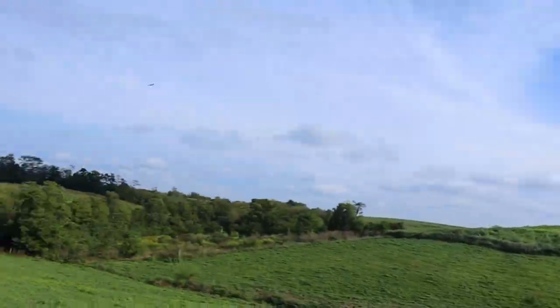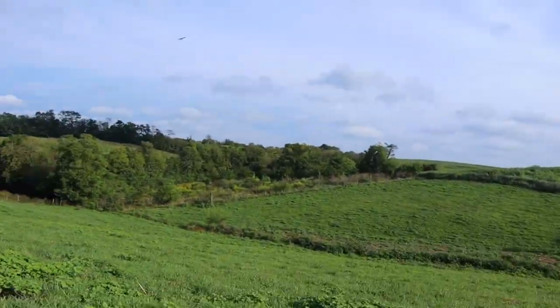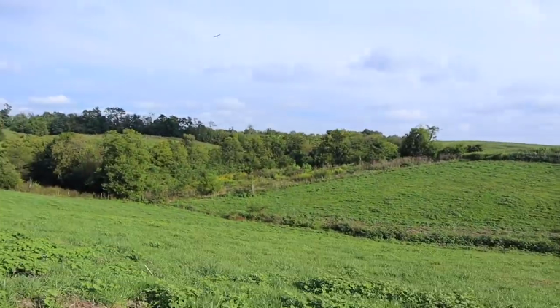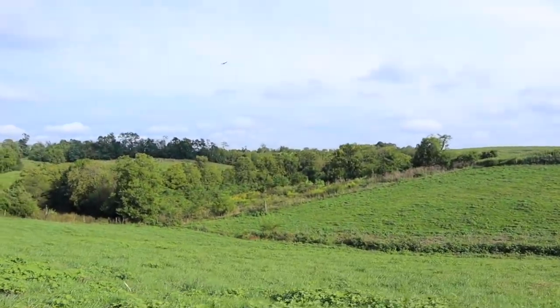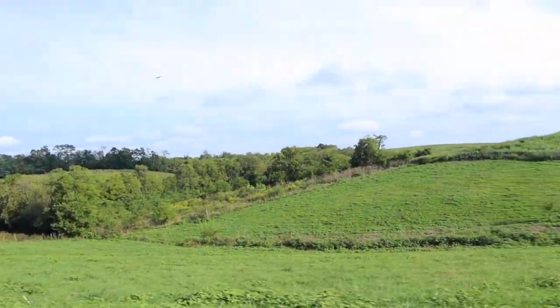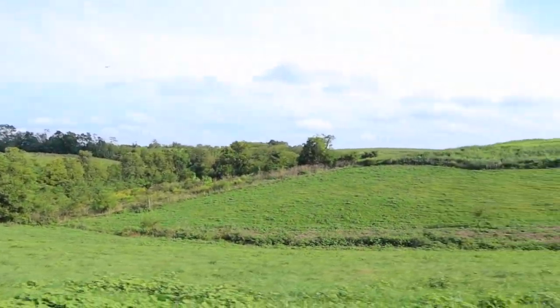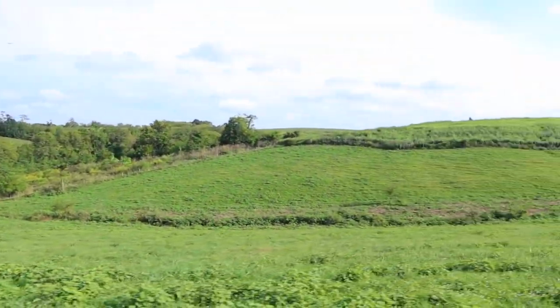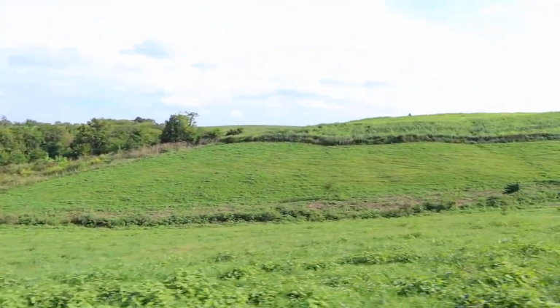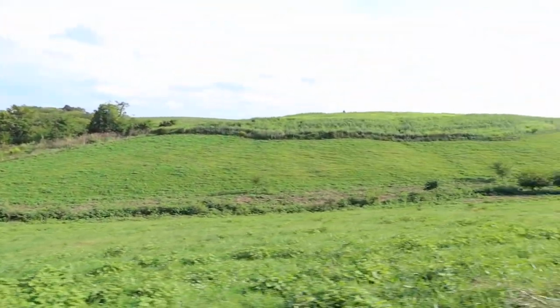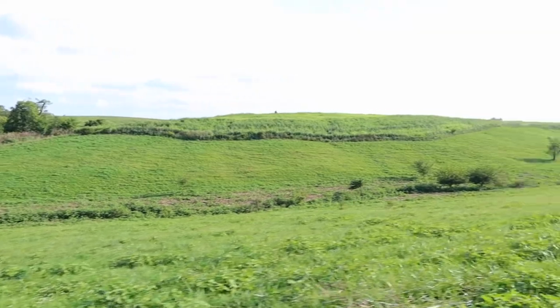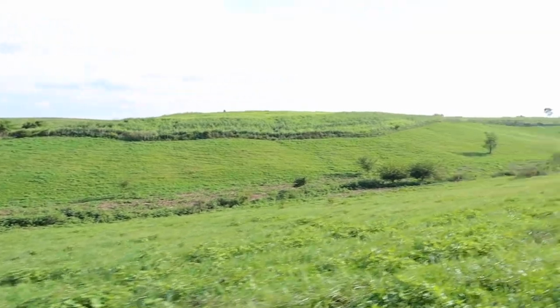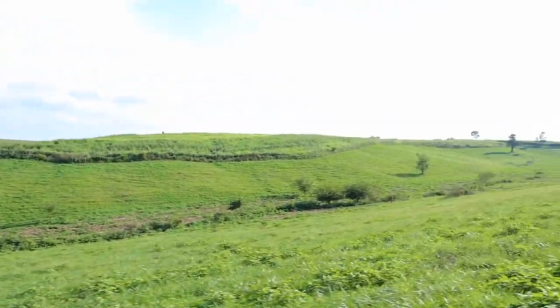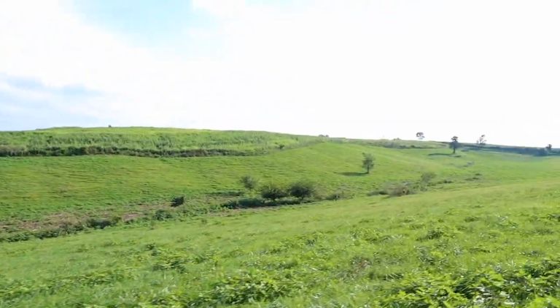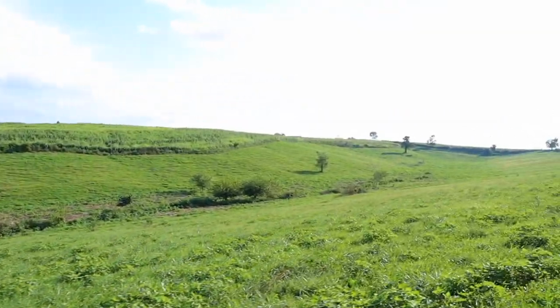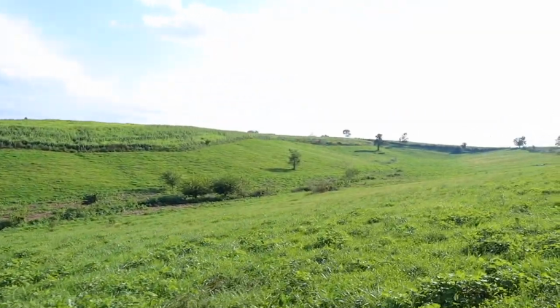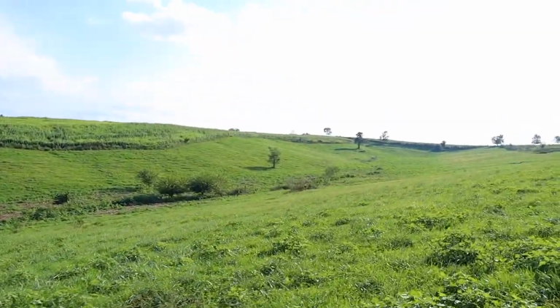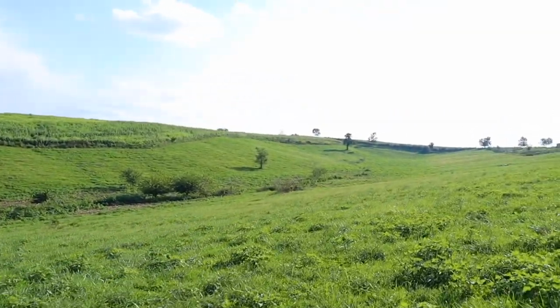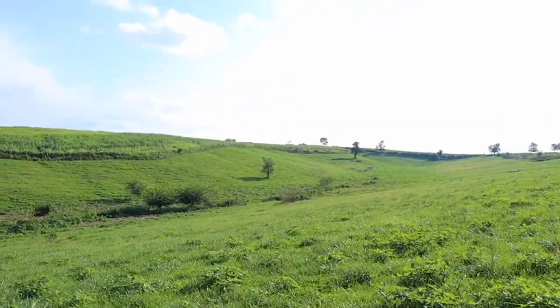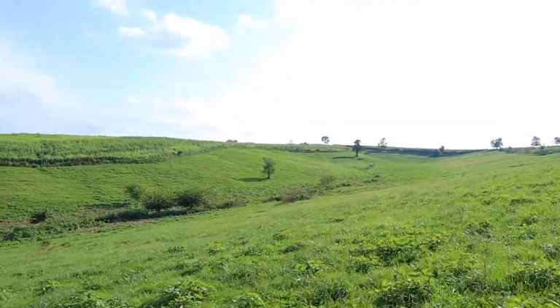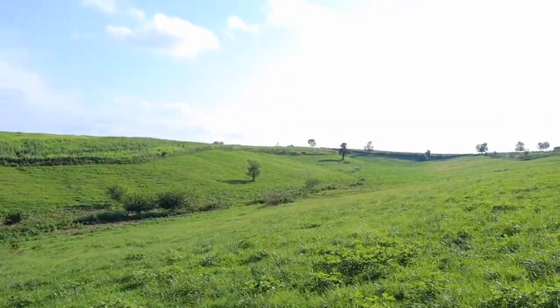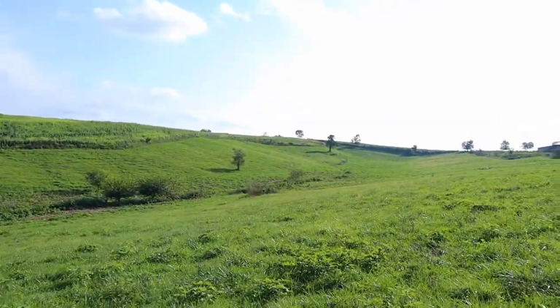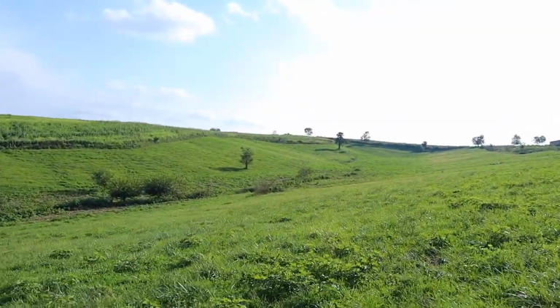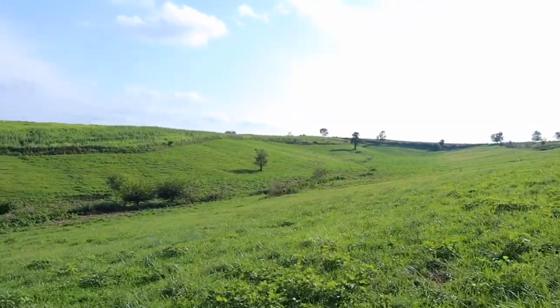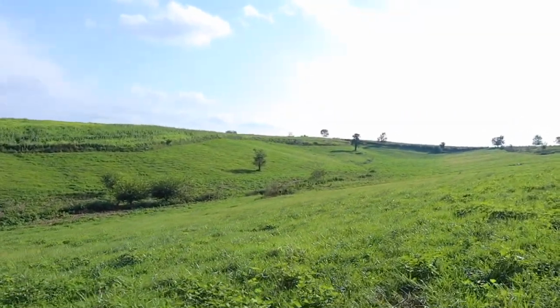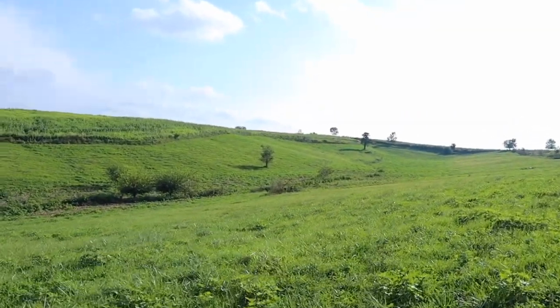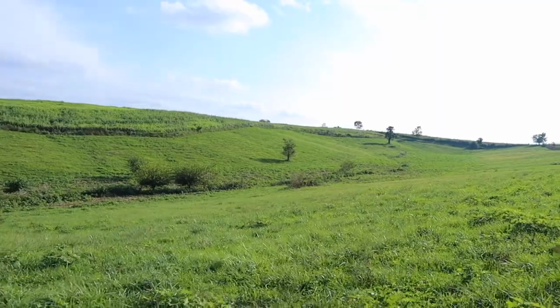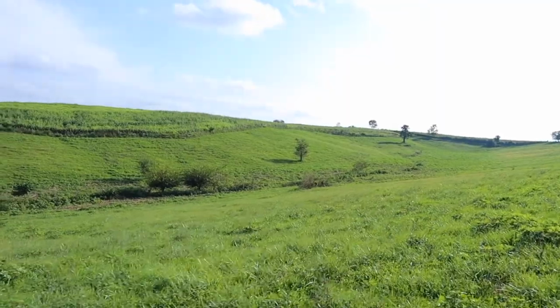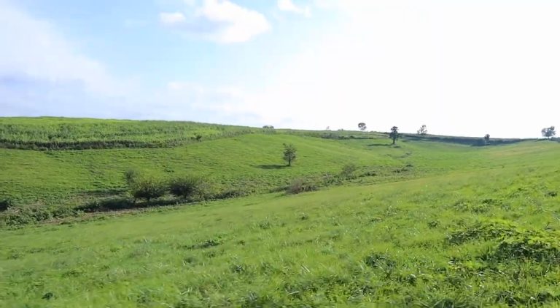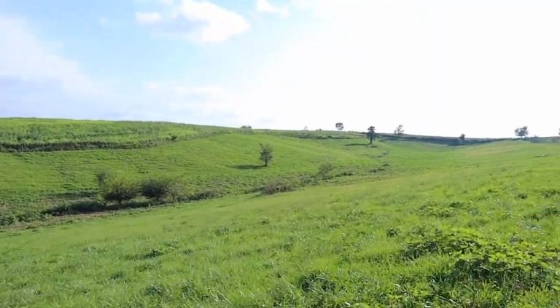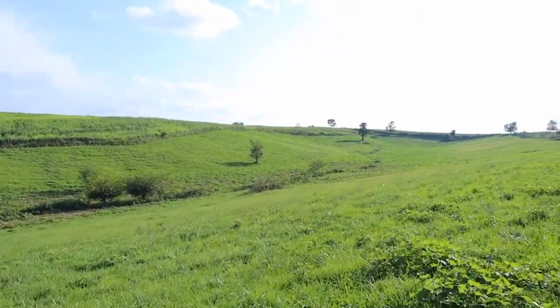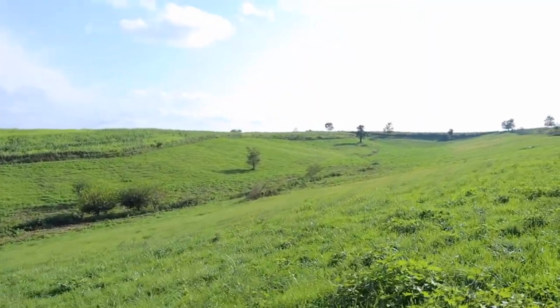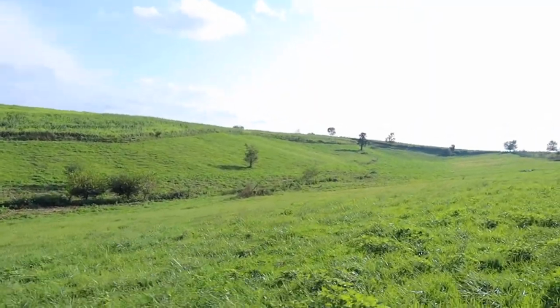Here's a better view of the property line I was telling you about. The fence line is what we own to, so we own down the hill and then the creek and then up the hill a little ways, just where it's mowed.